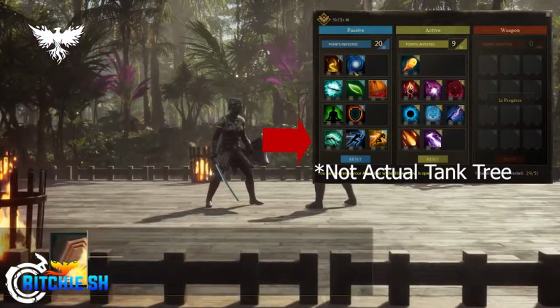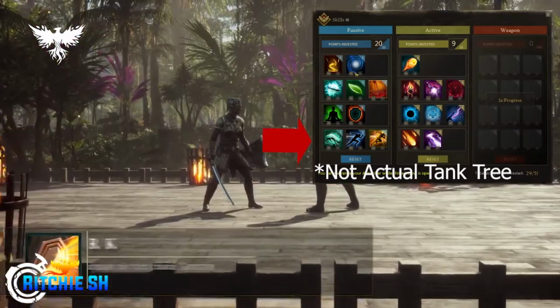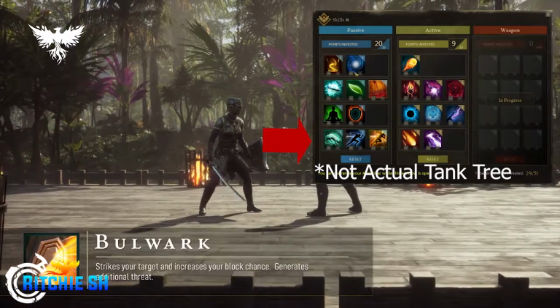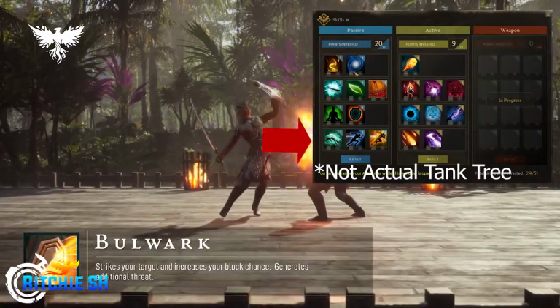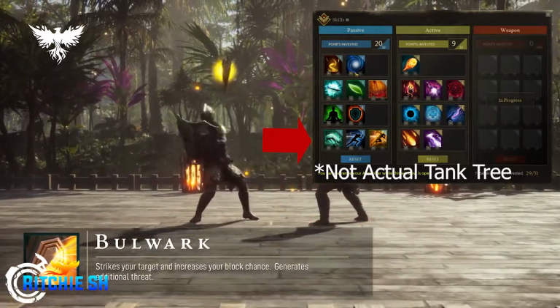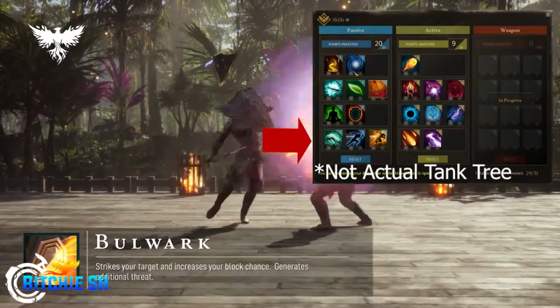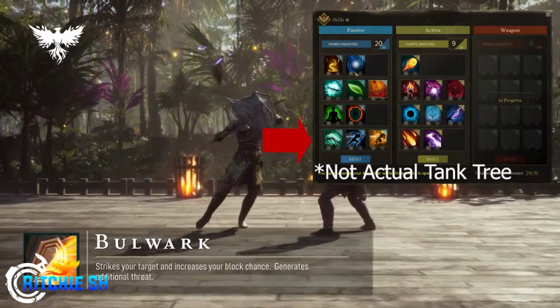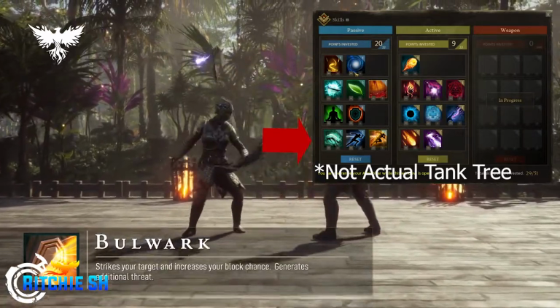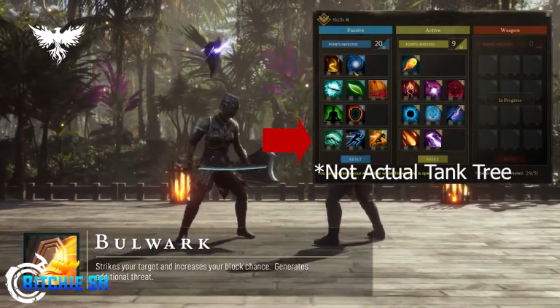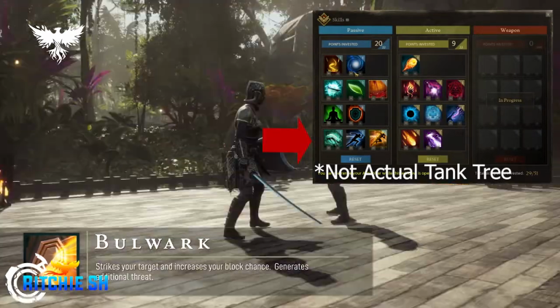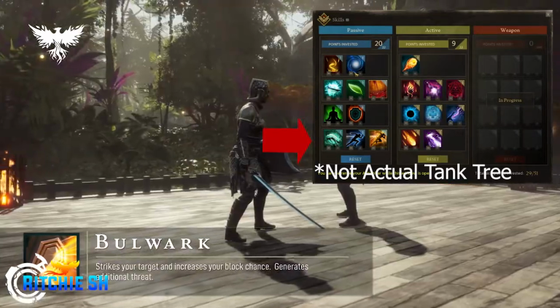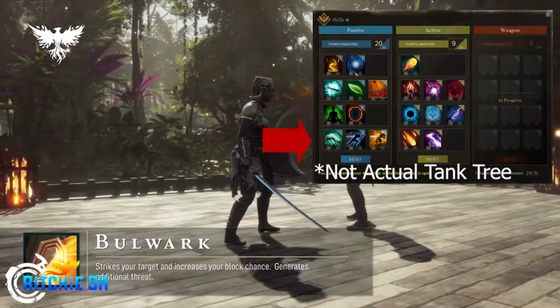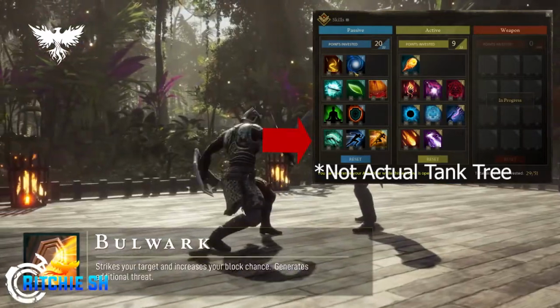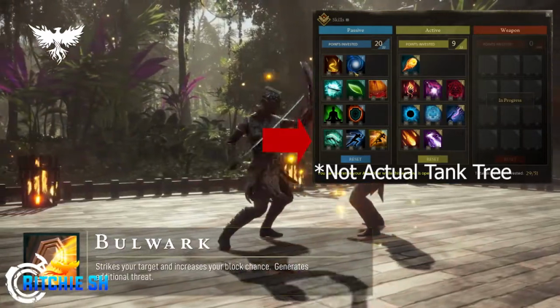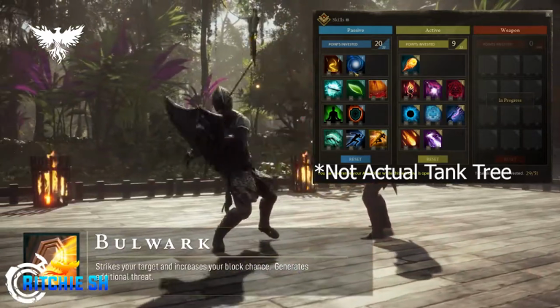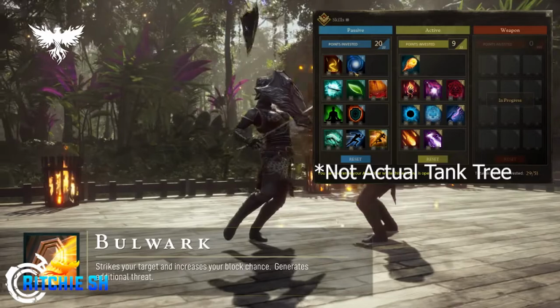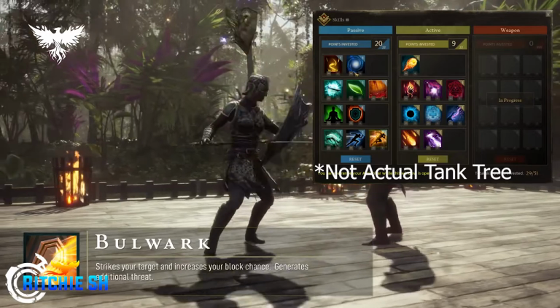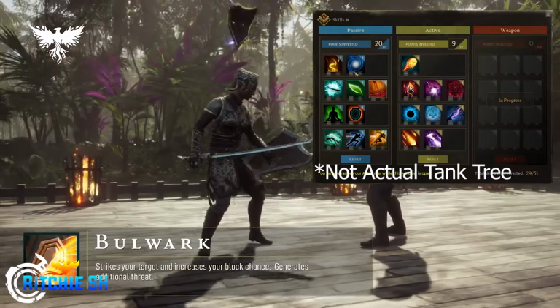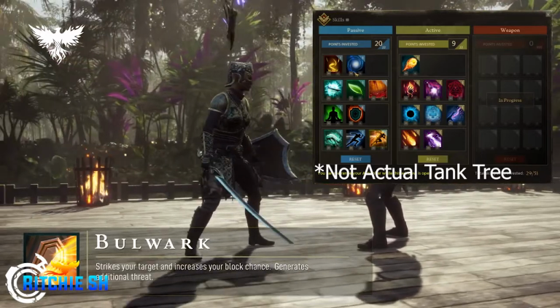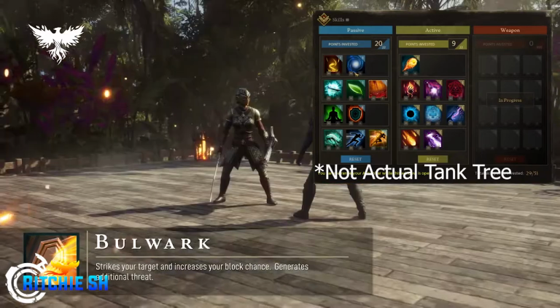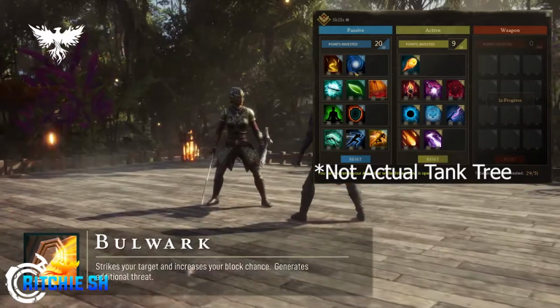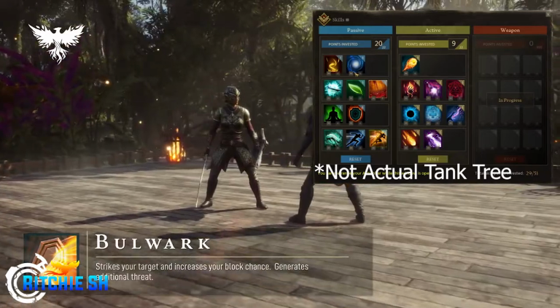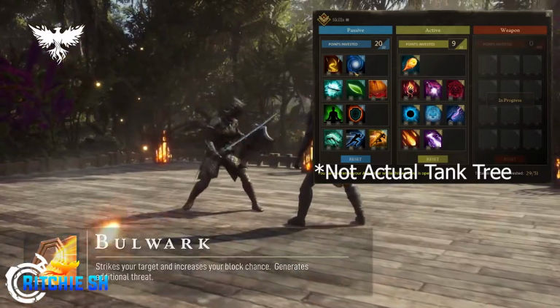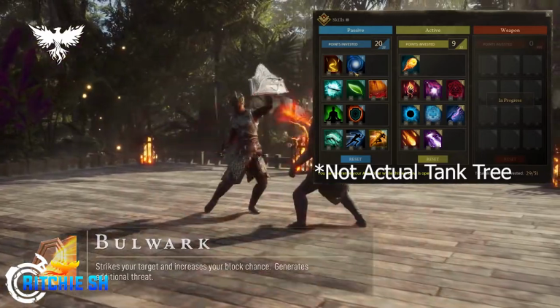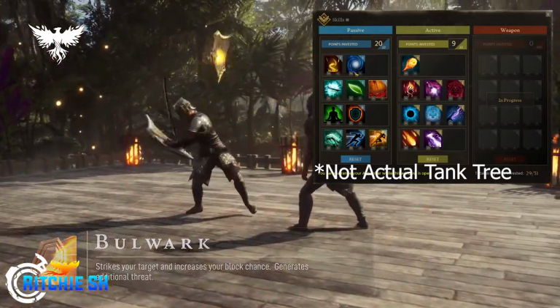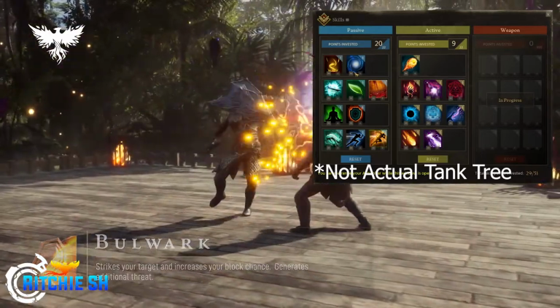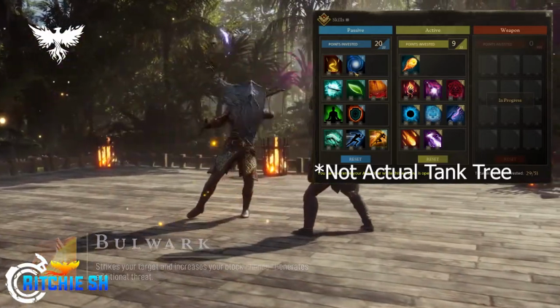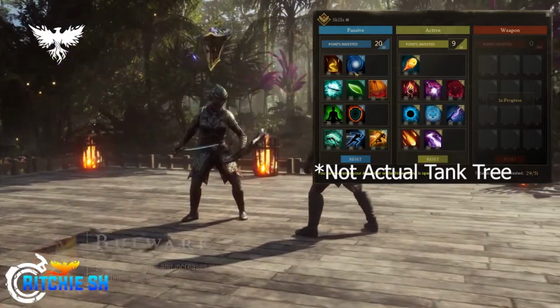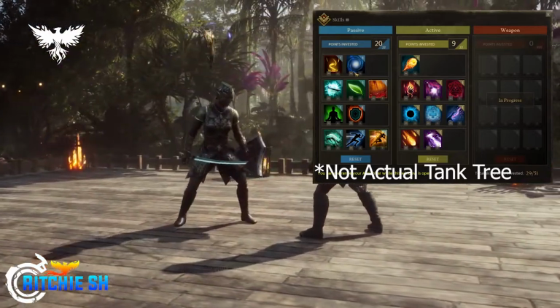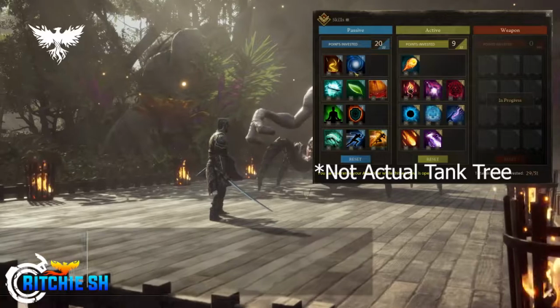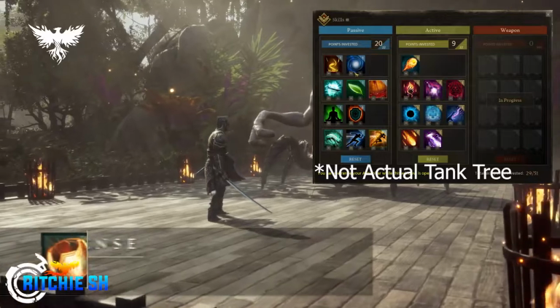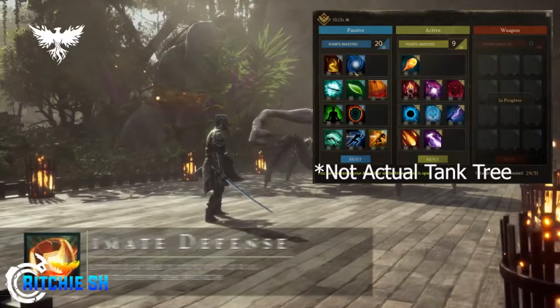That's what alpha is — you're not getting the entire set of features, you're getting these core features that are basically the bare bones of what we're going to see from the final game. But yeah, that's the tank passive abilities for you.